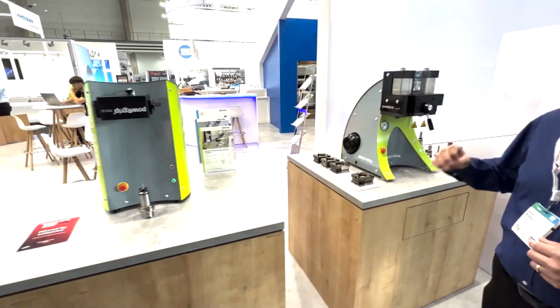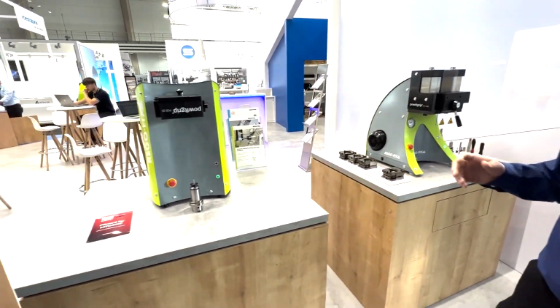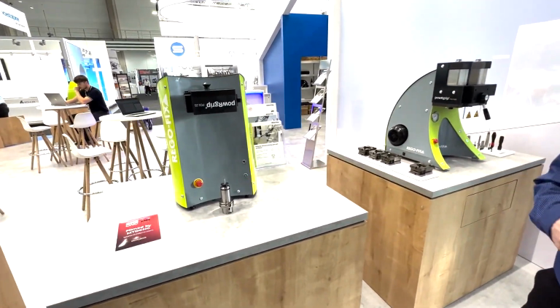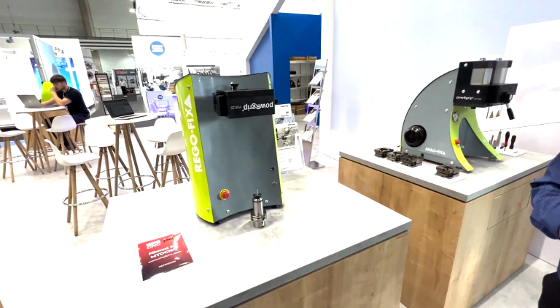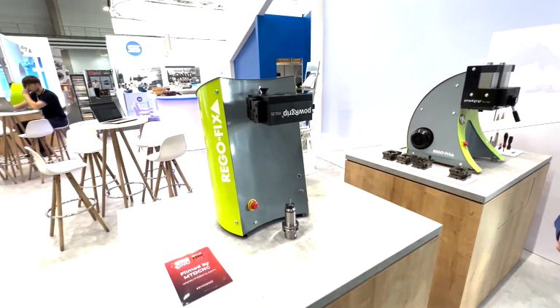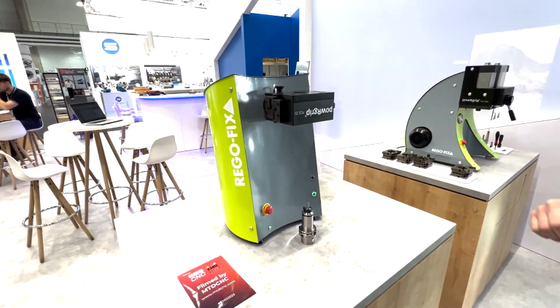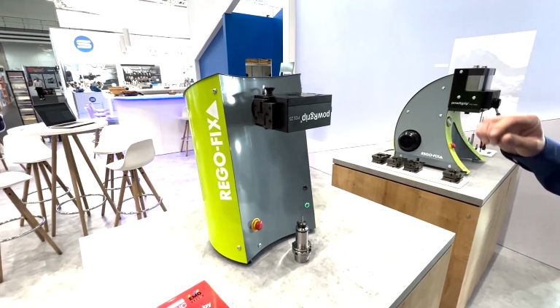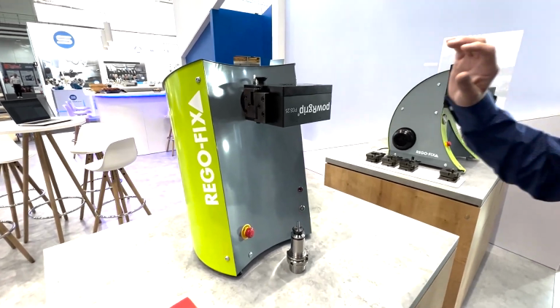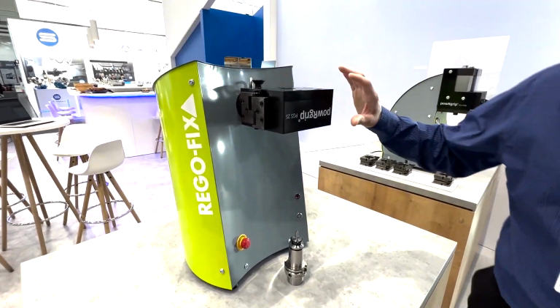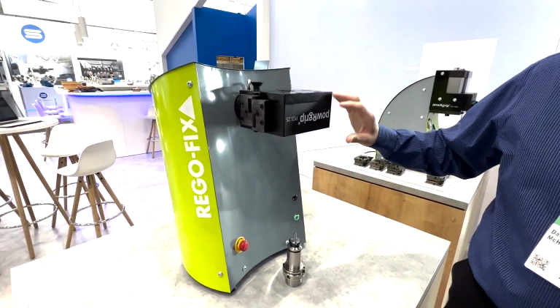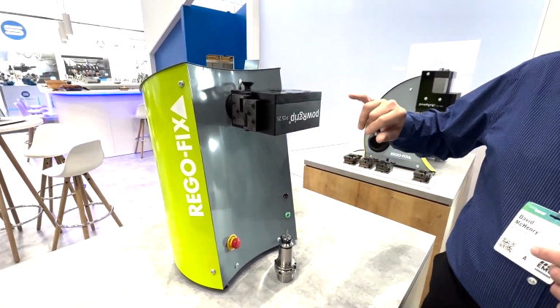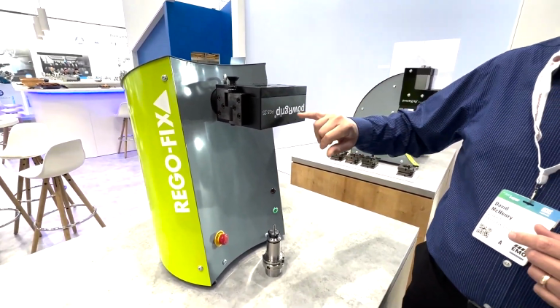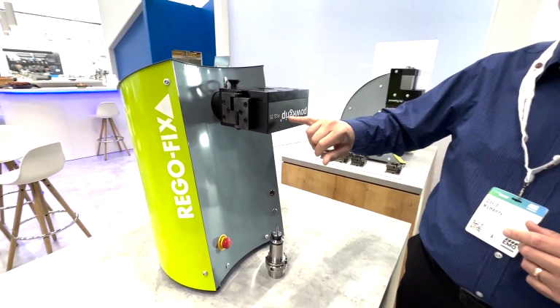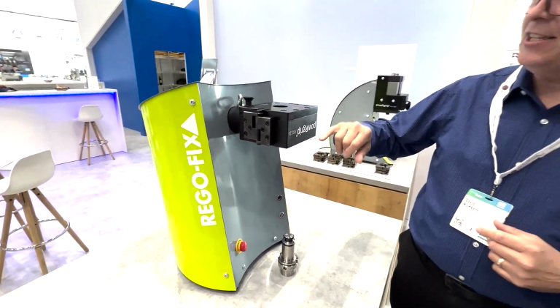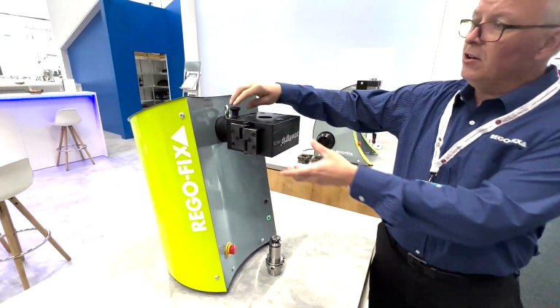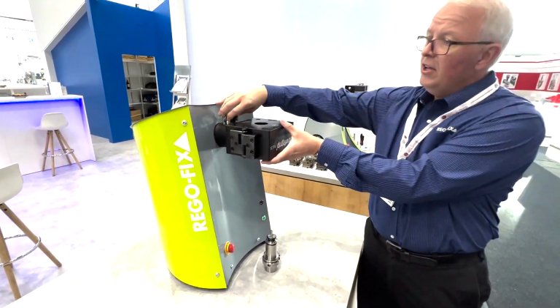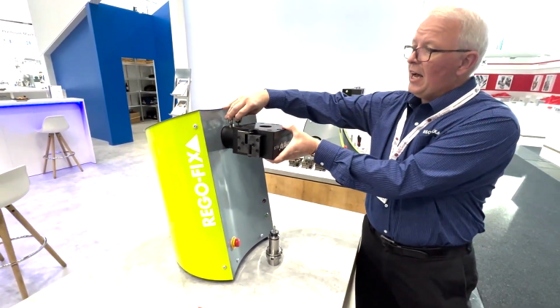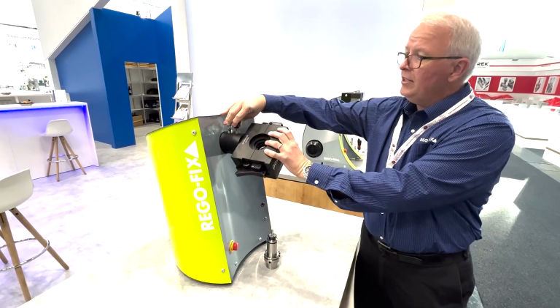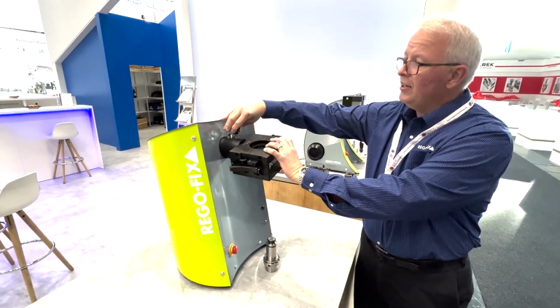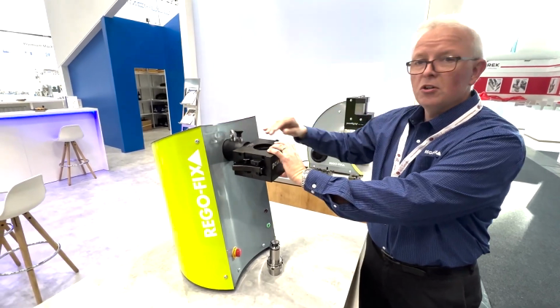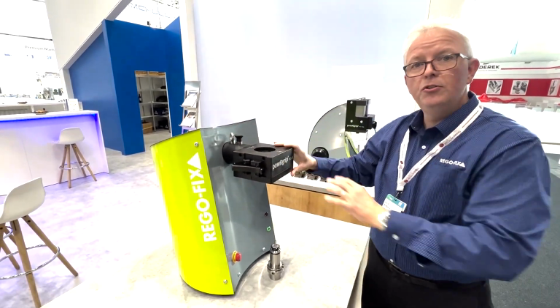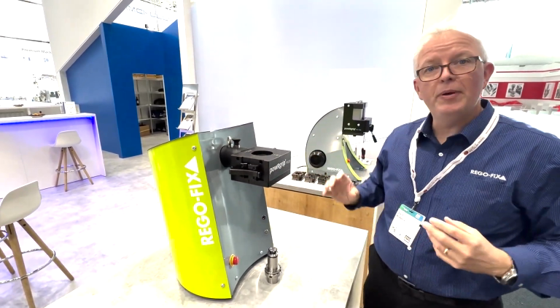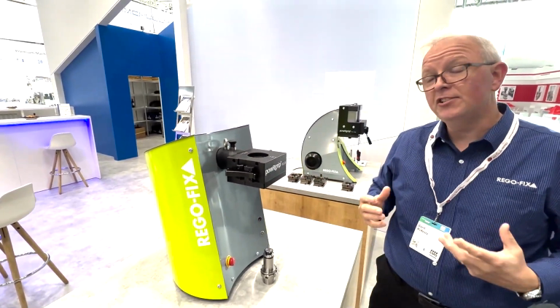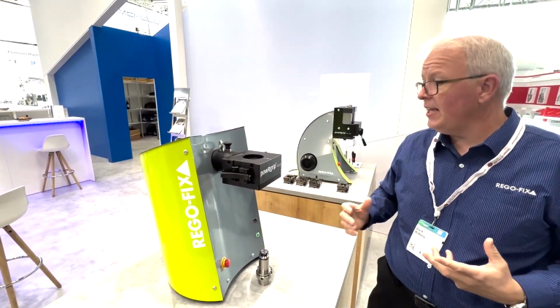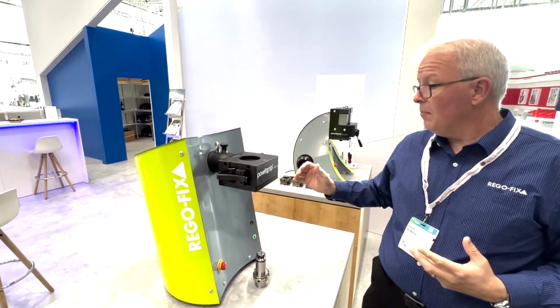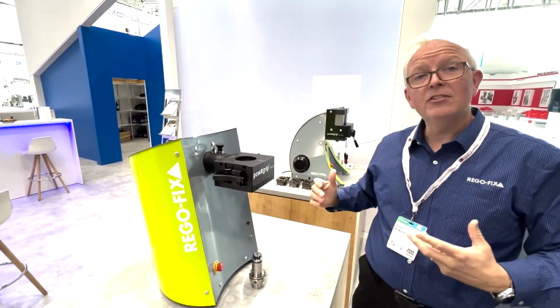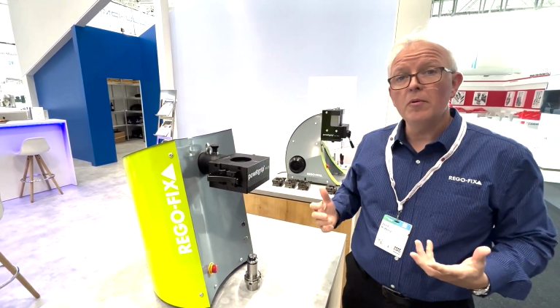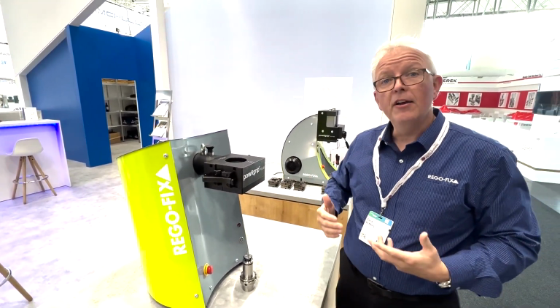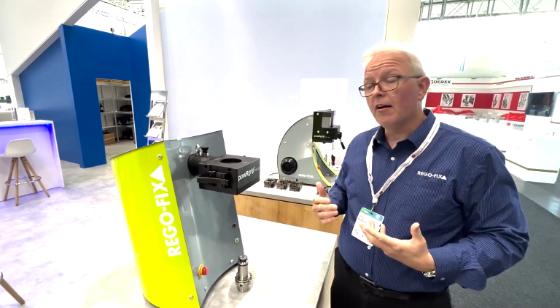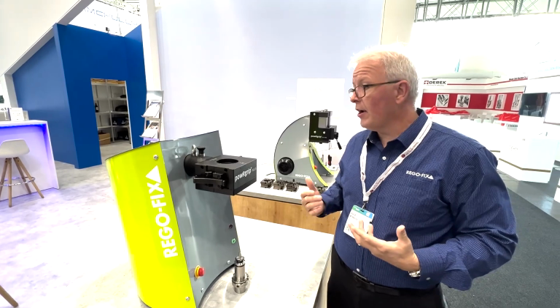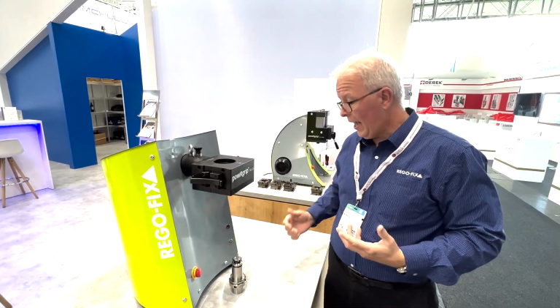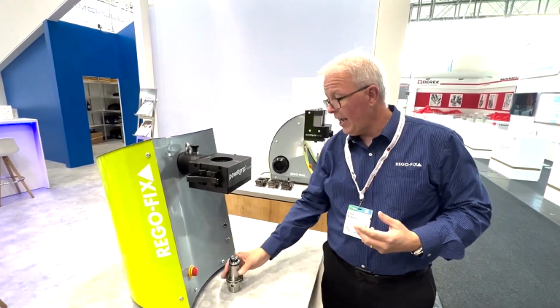Brand new to the addition of the RegoFix Power Grip Editions is the PGS Single. This operates very similar to the PGC, but it is automated. Very, very quick application.